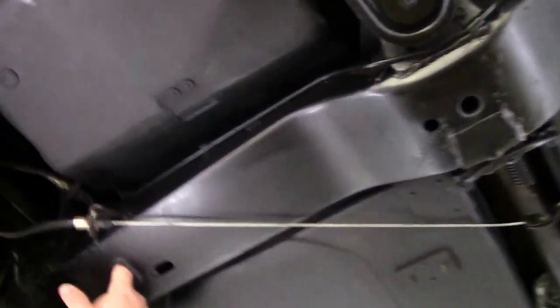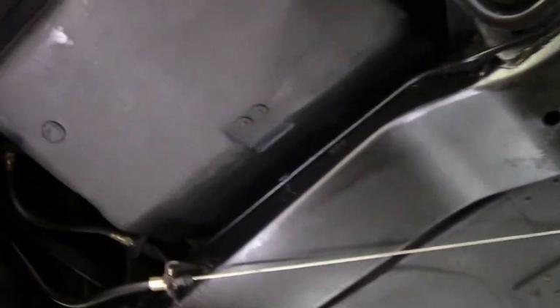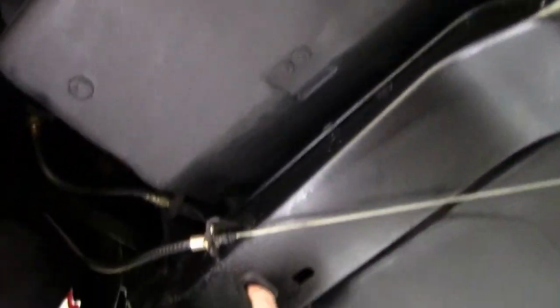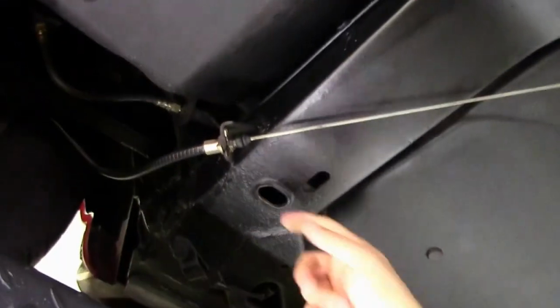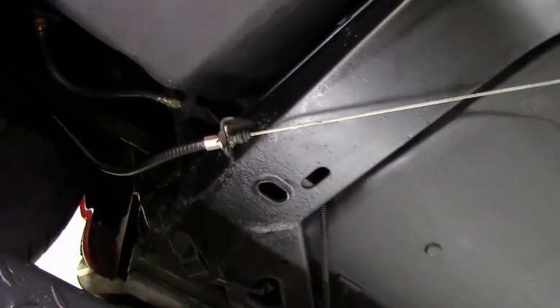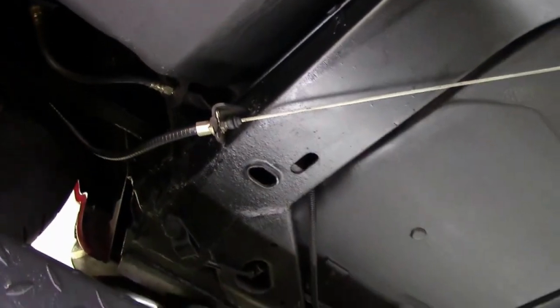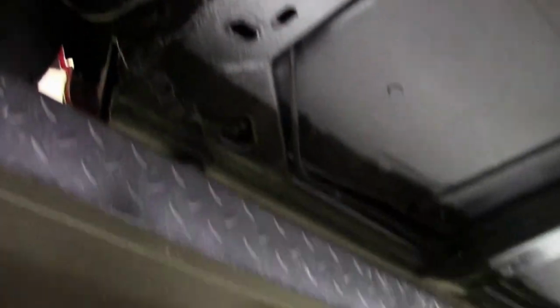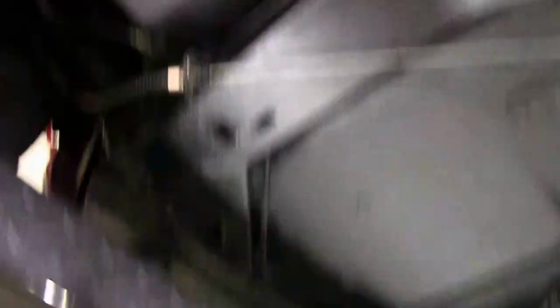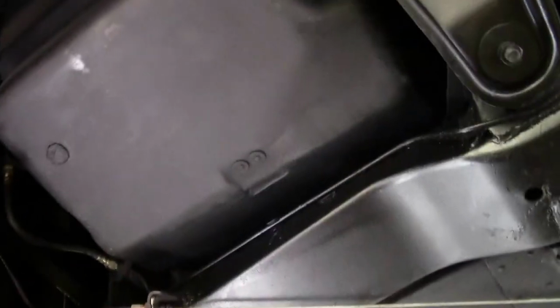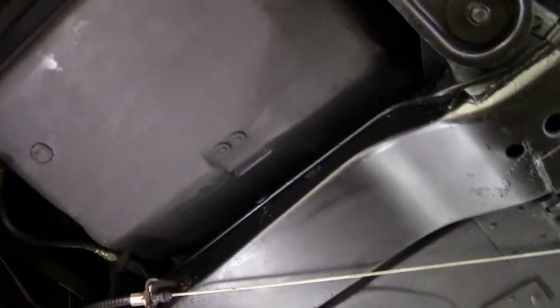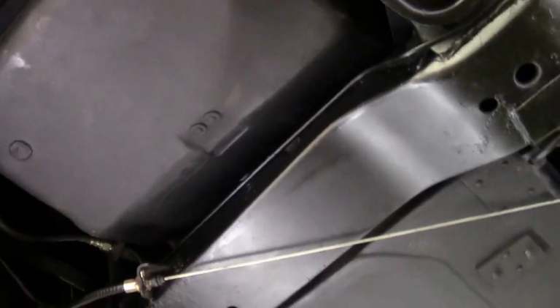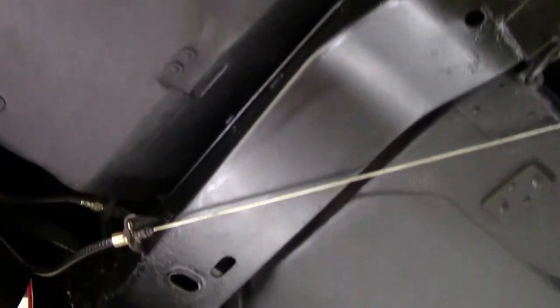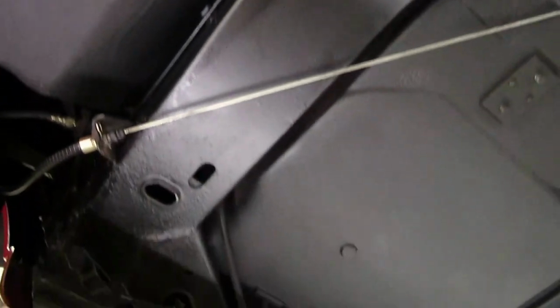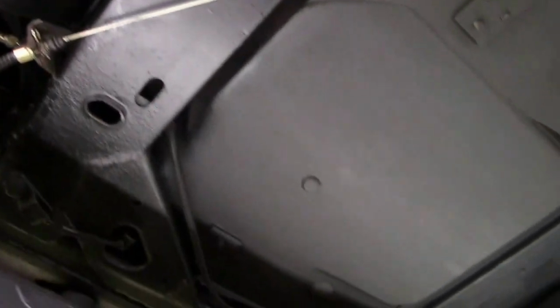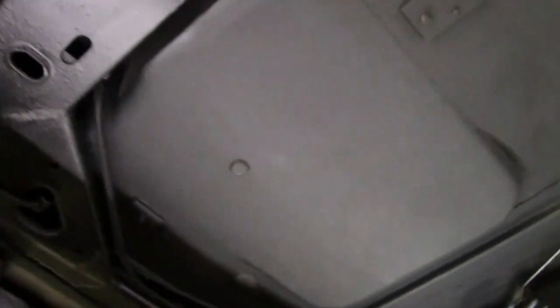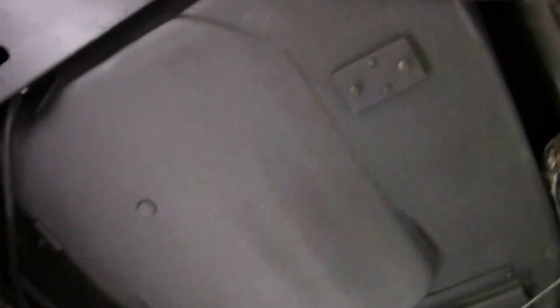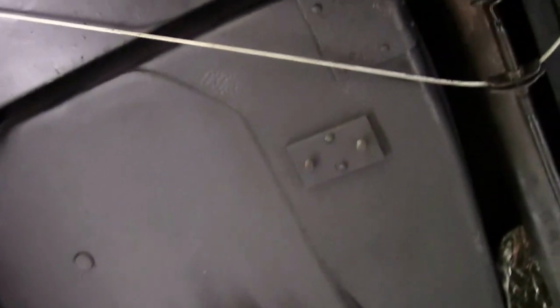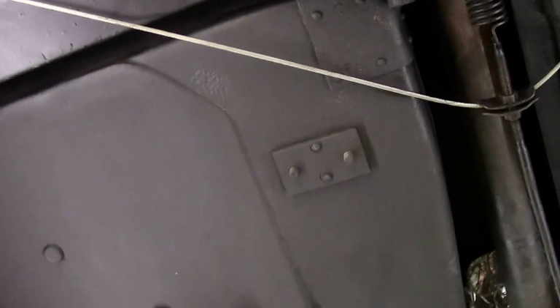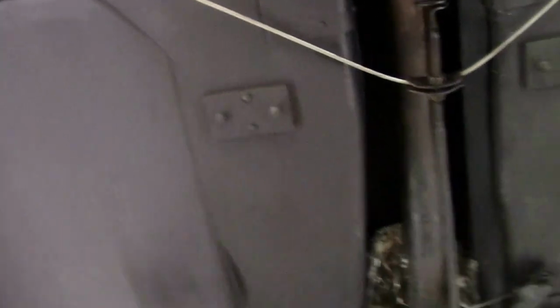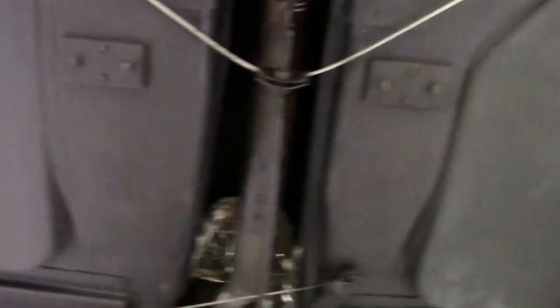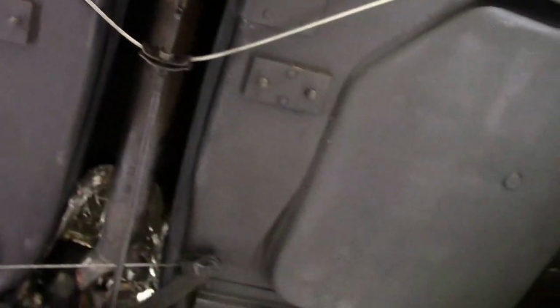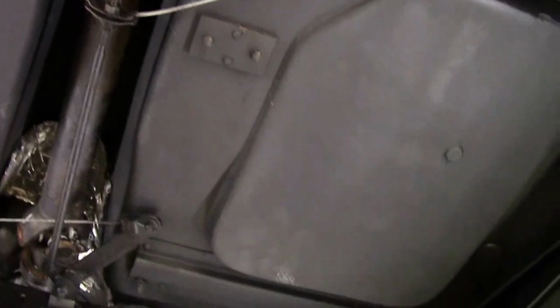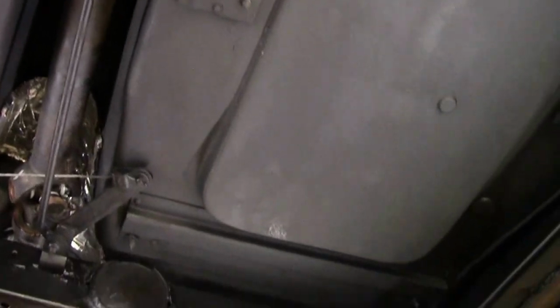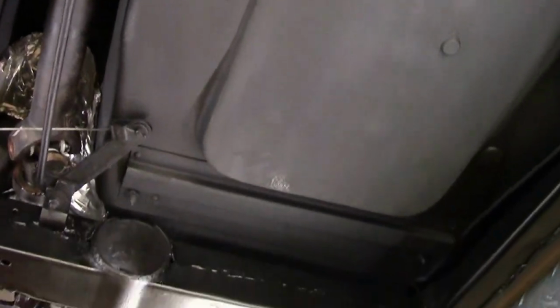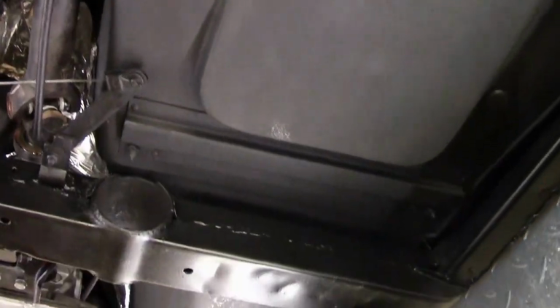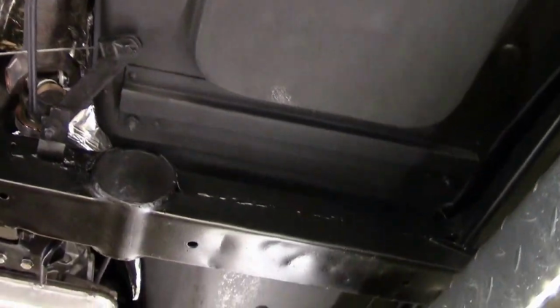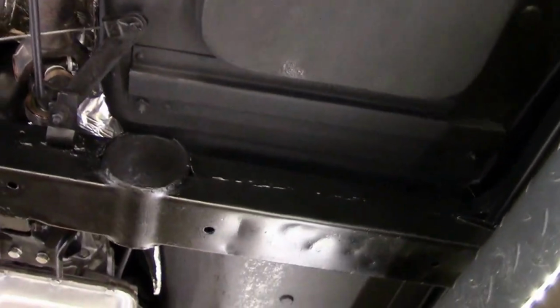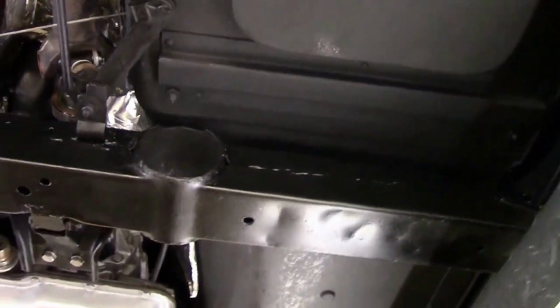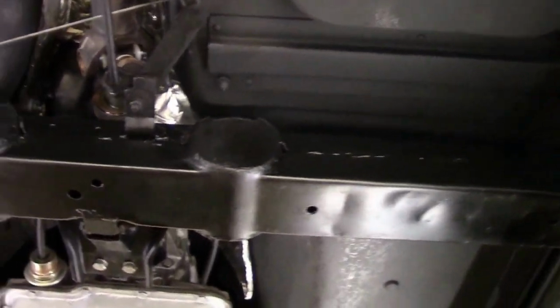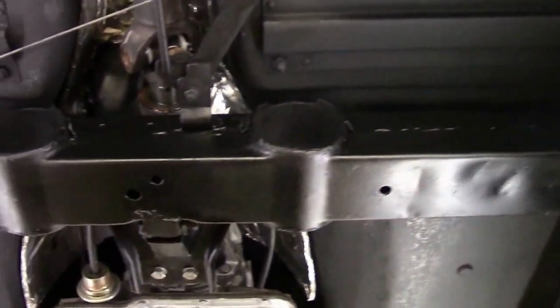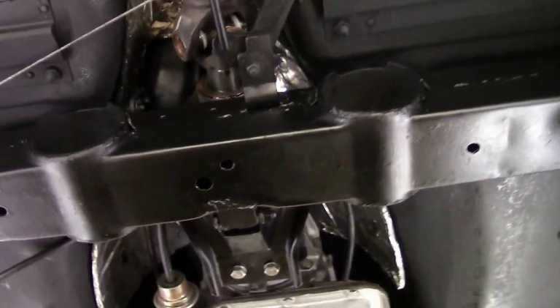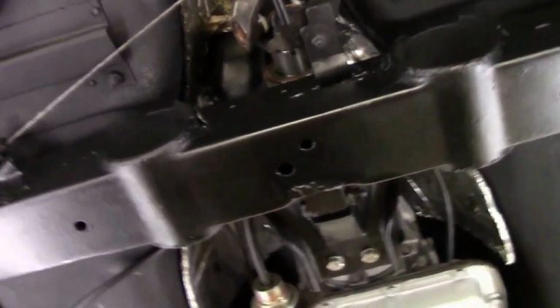If you stick your finger up in here it's nice and clean. Our seating area and our foot wells are in excellent shape. There's nothing that's come up underneath the car to hurt anything.